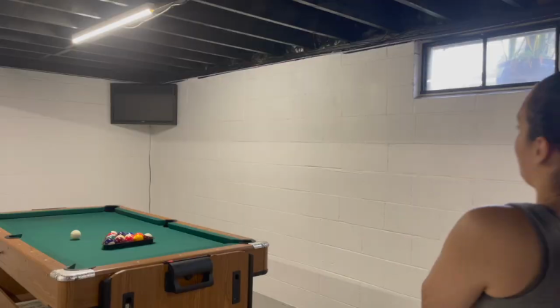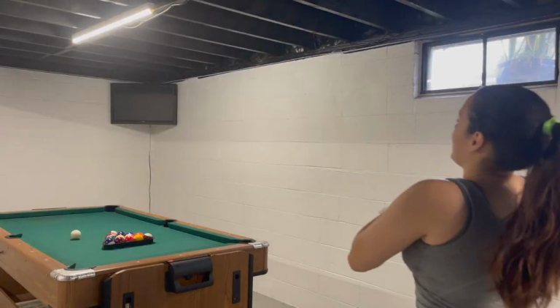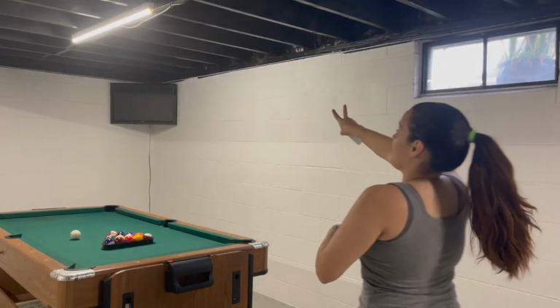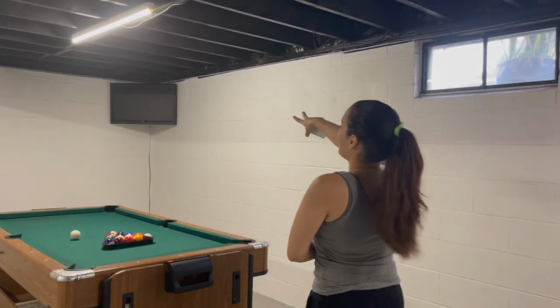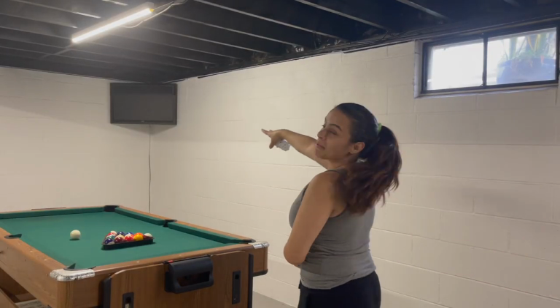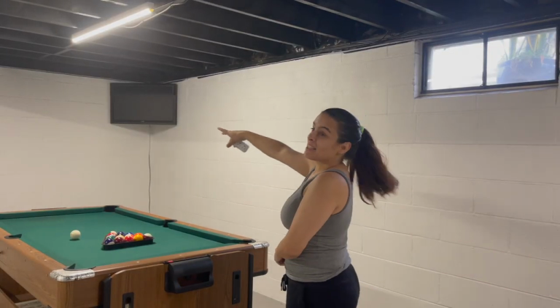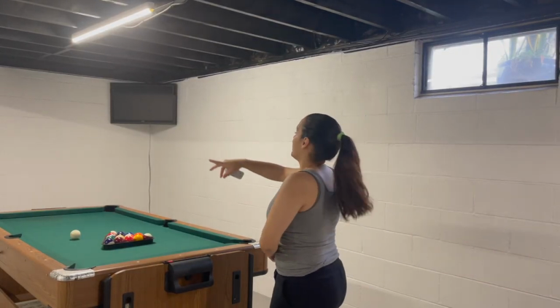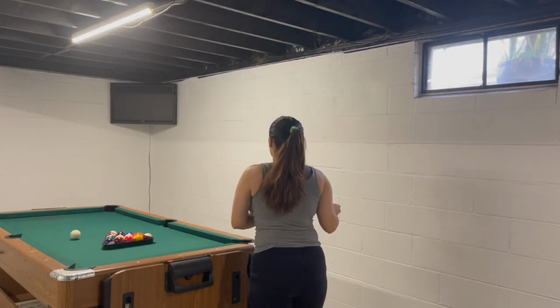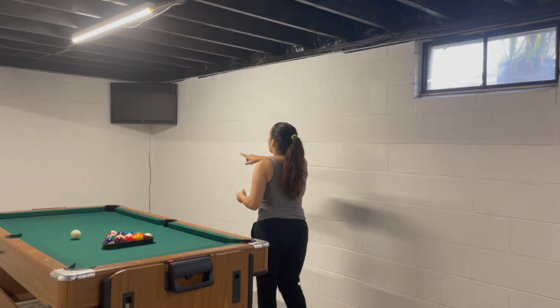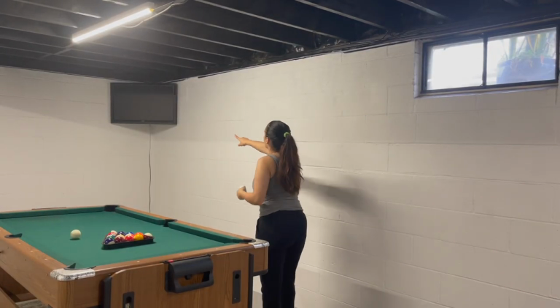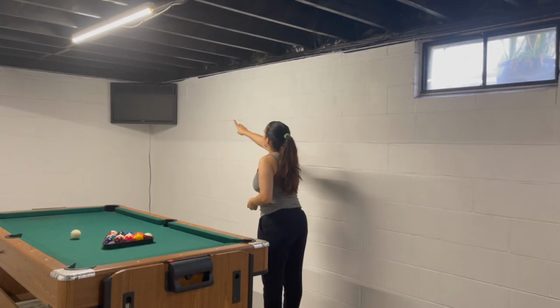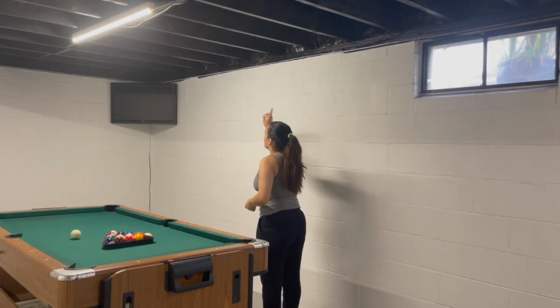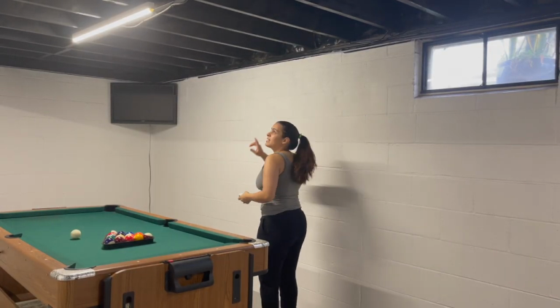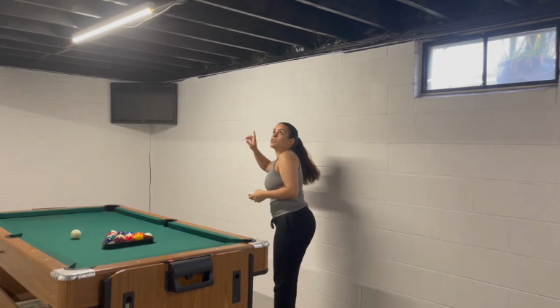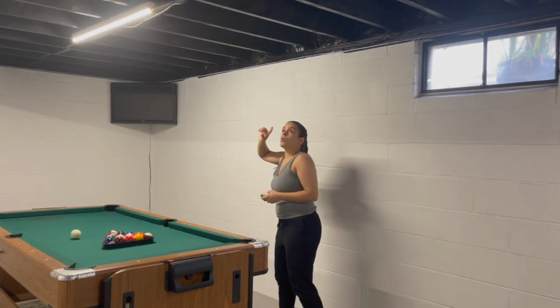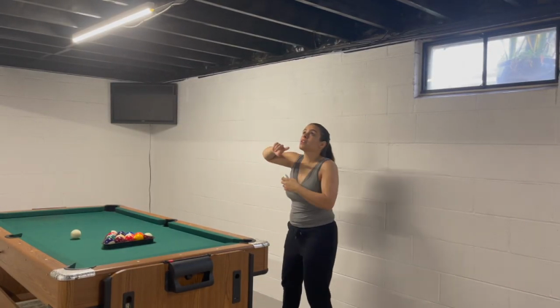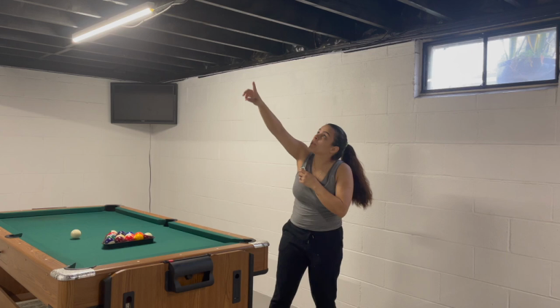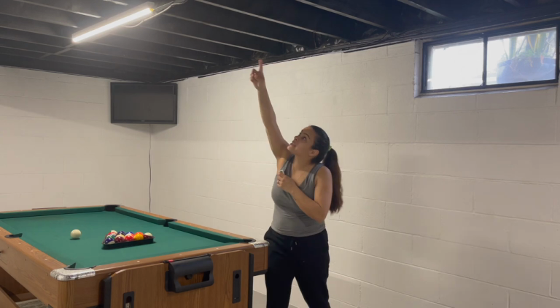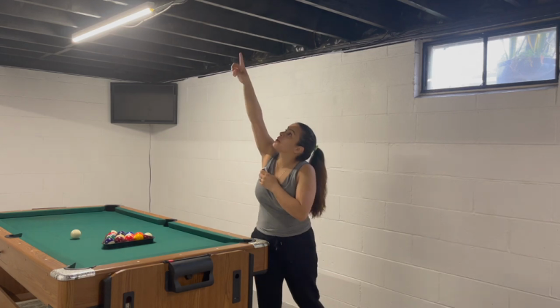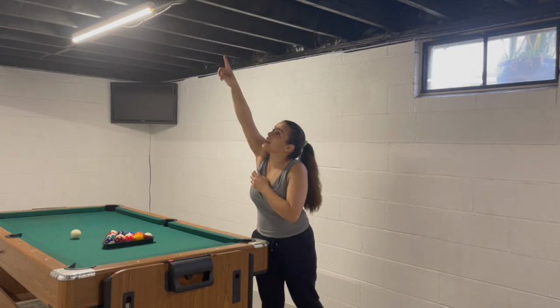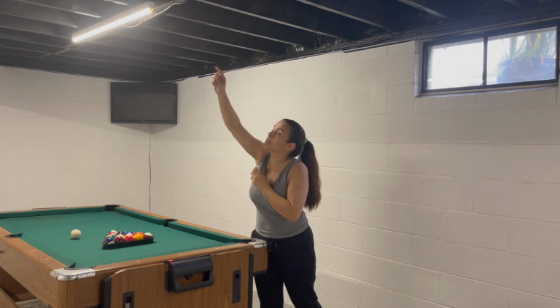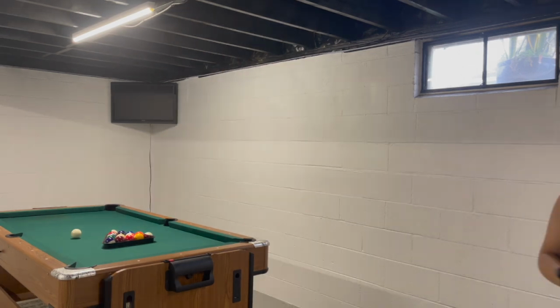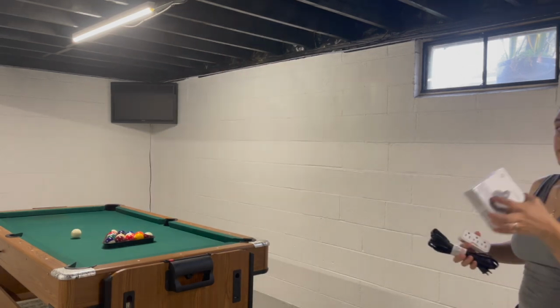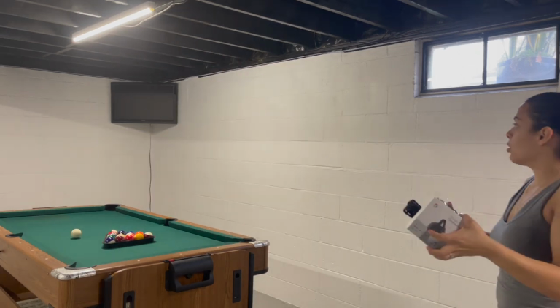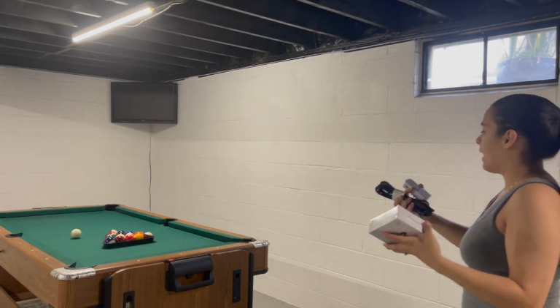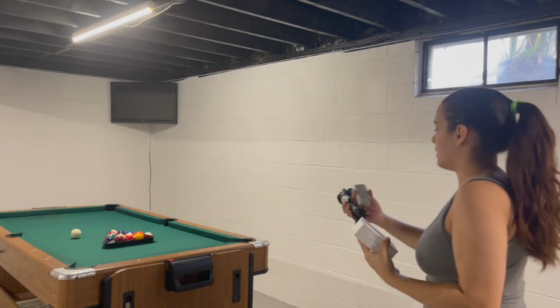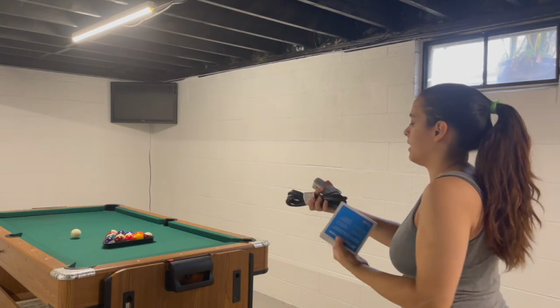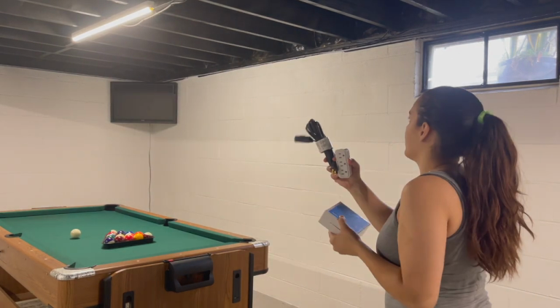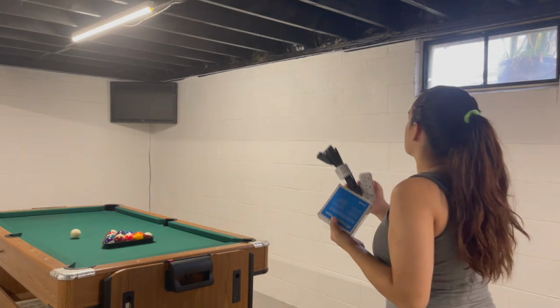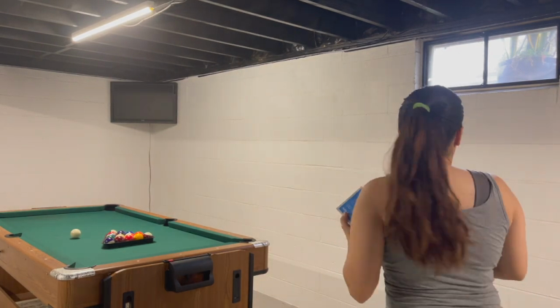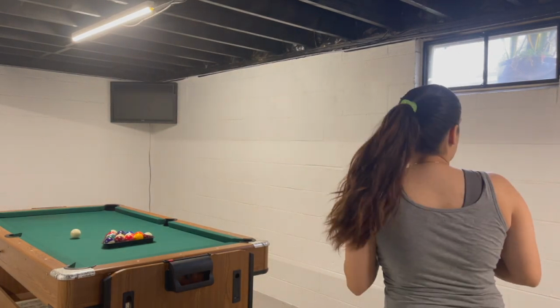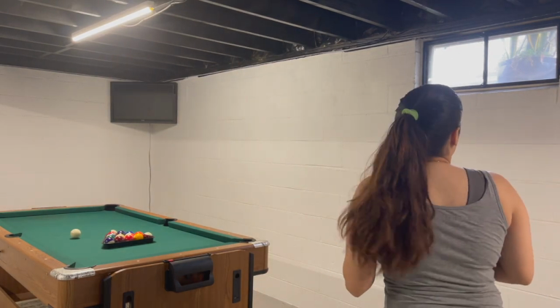They finally hung up the TV, so I'm going to run the extension cord over to here, add the Chromecast, and then use the black extension cord to blend everything in.